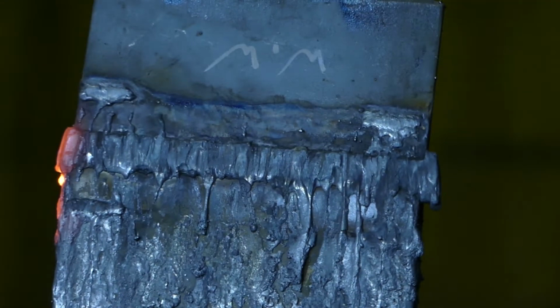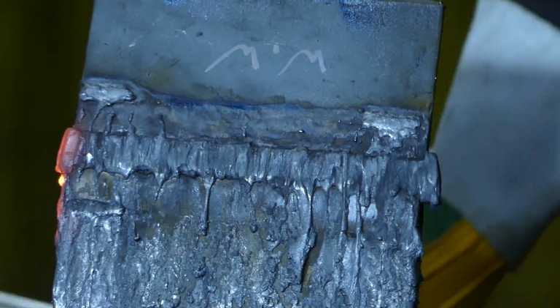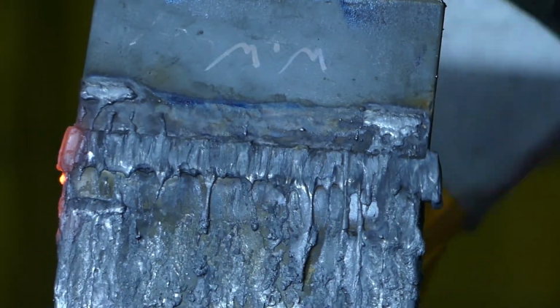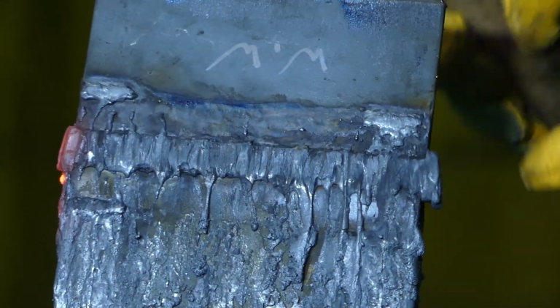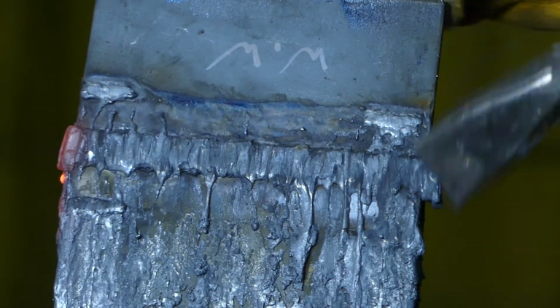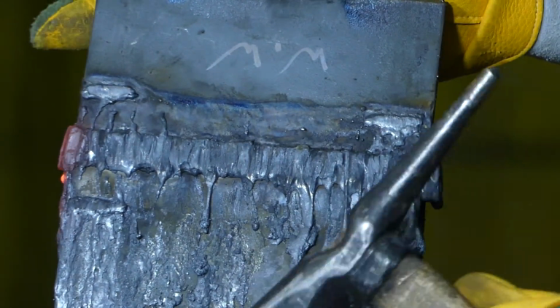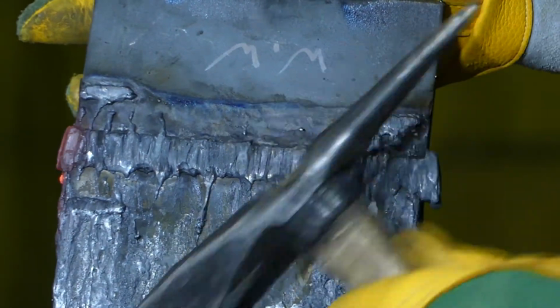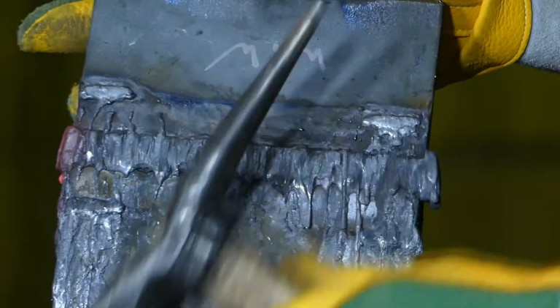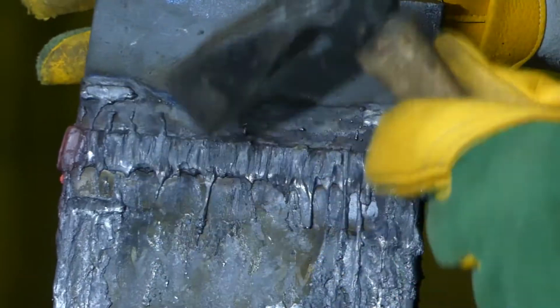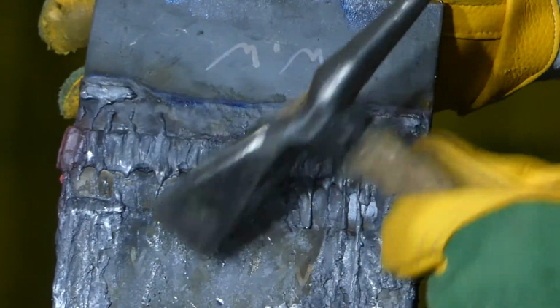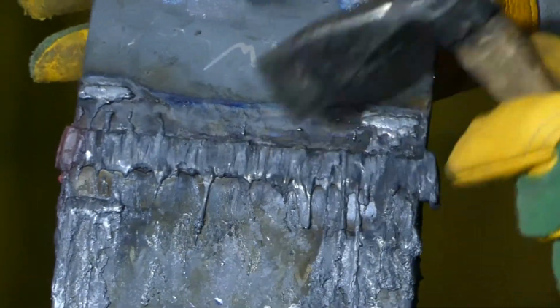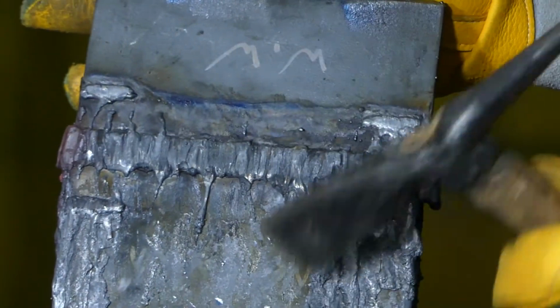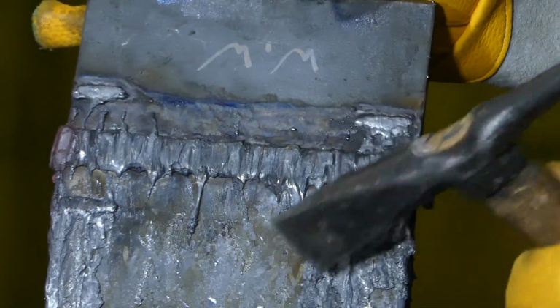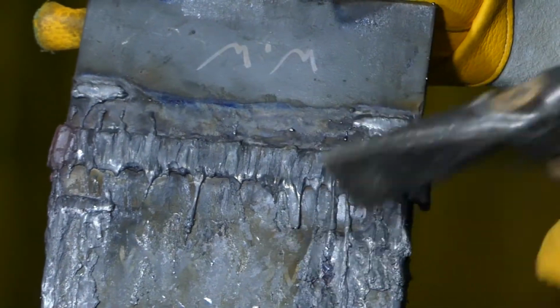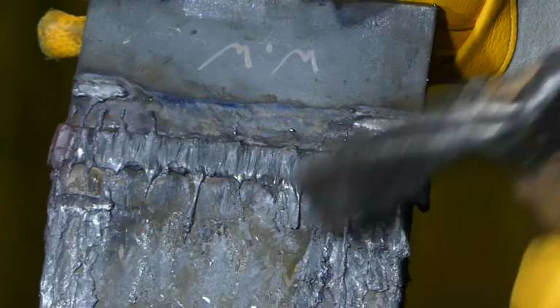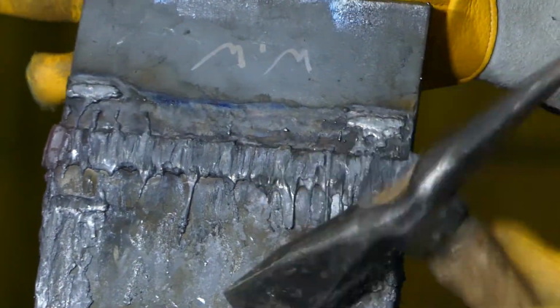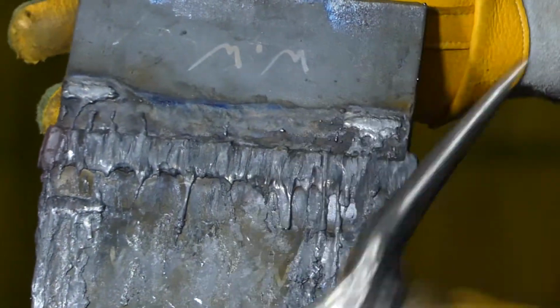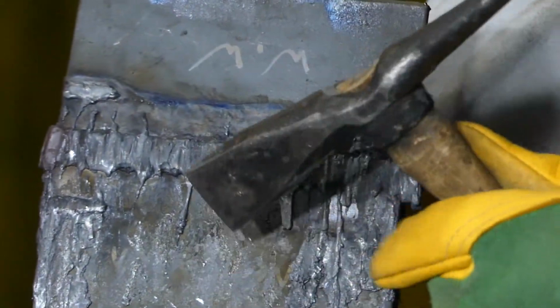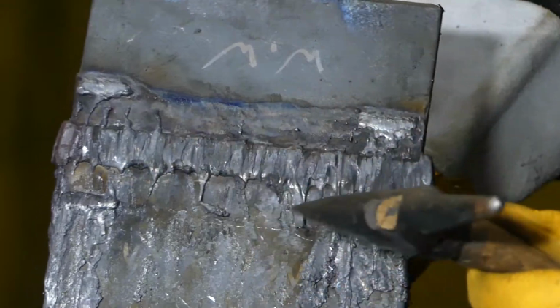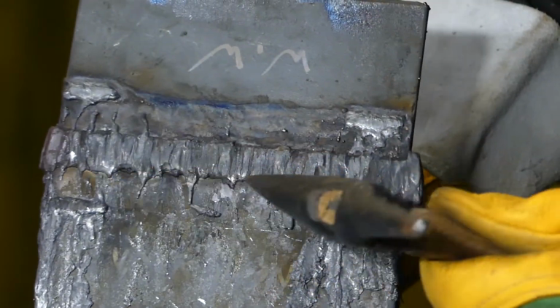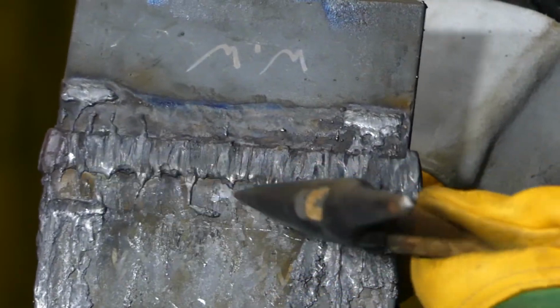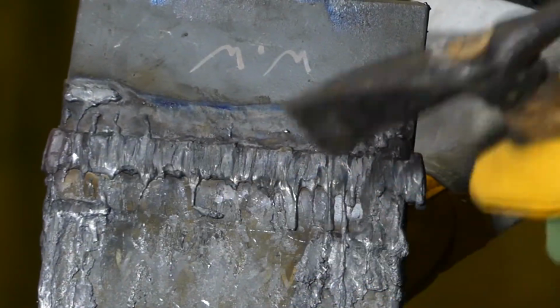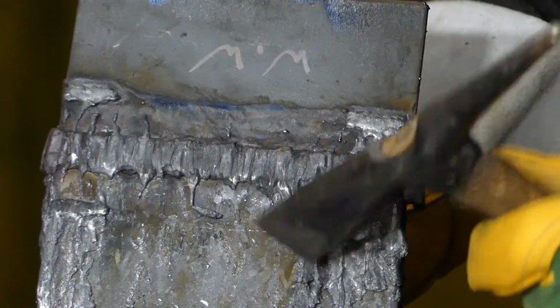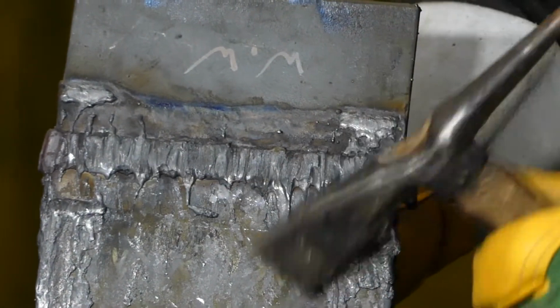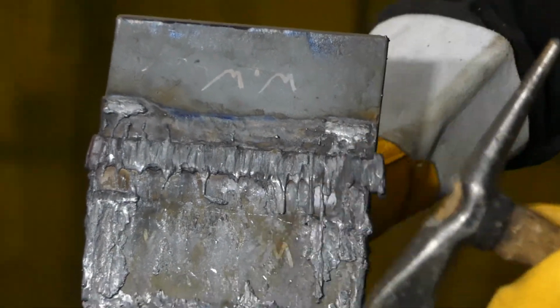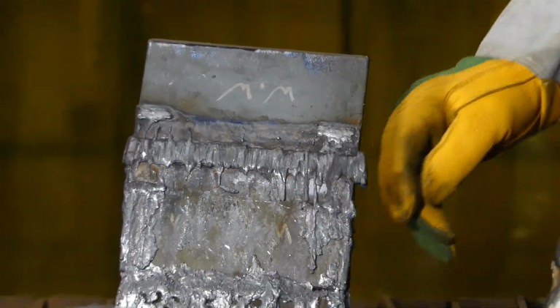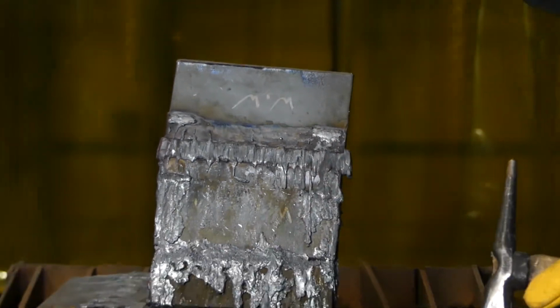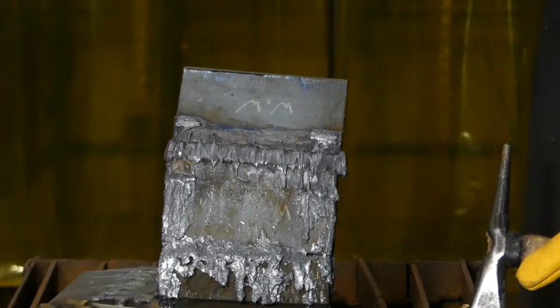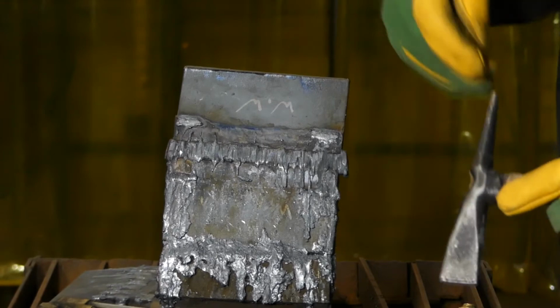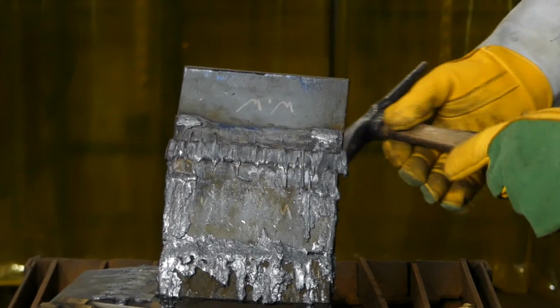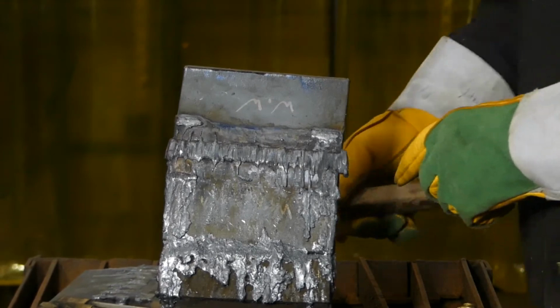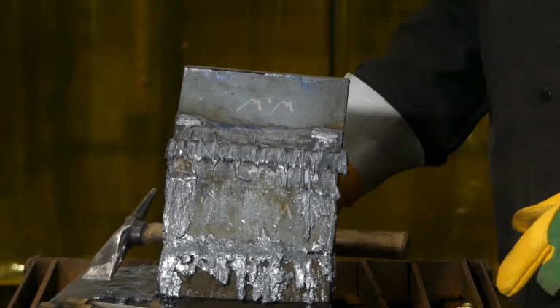We'll chip our slag off to check and see if we've gouged into the plate at all. Nice and clean — so that's wash cutting the backing strip off of the CWB test plate.